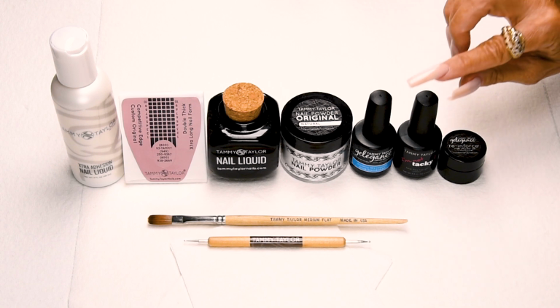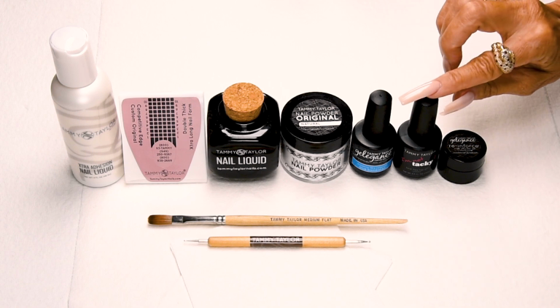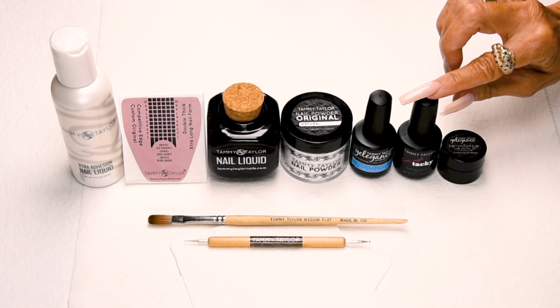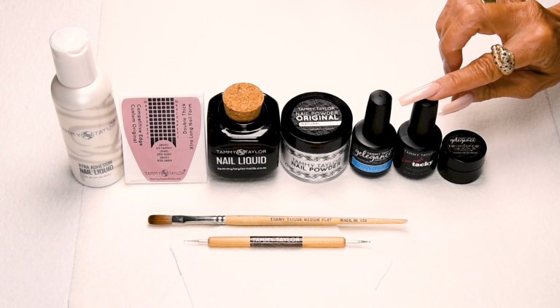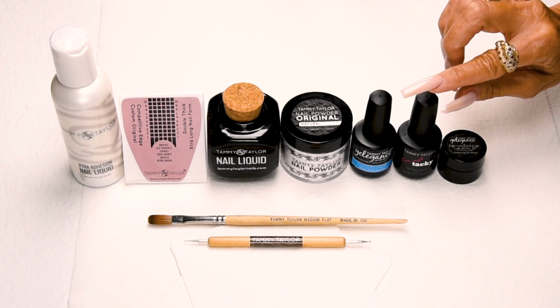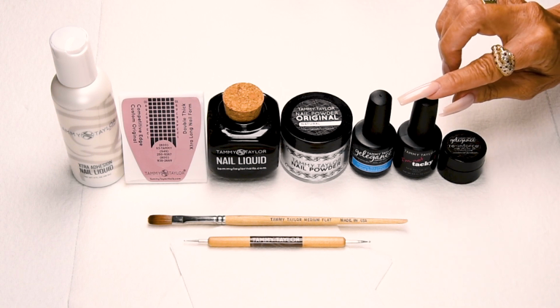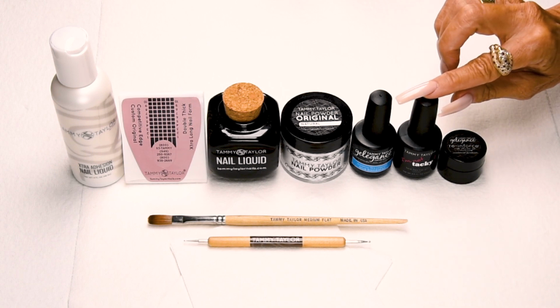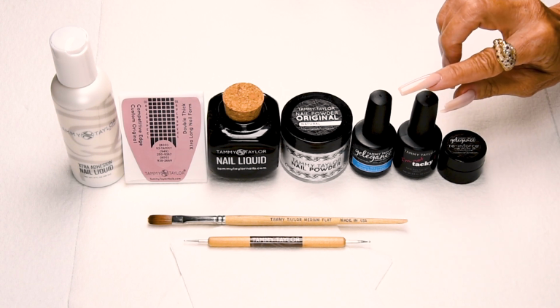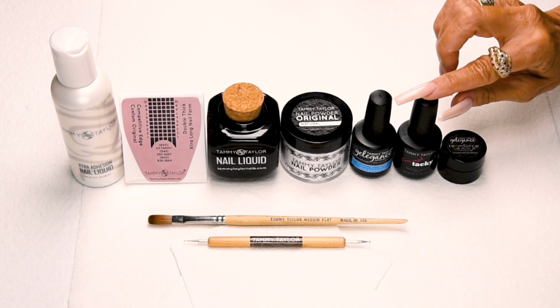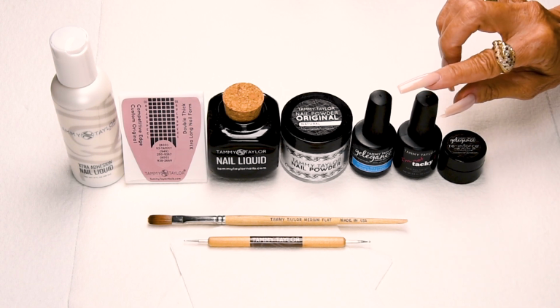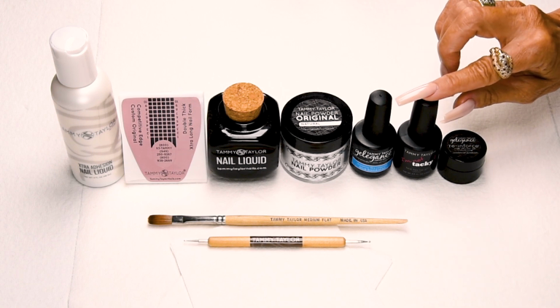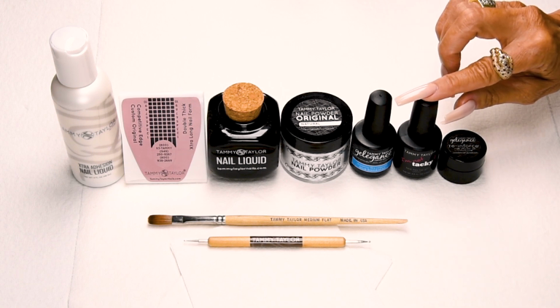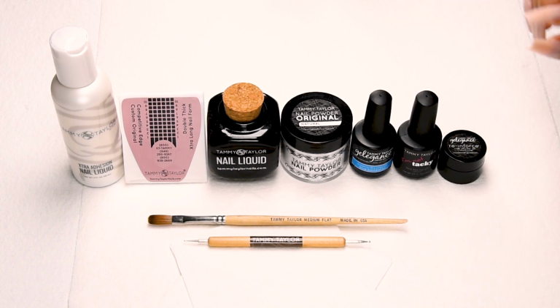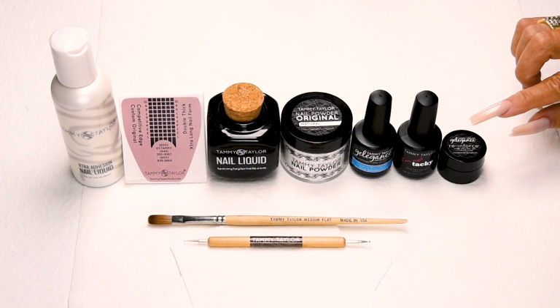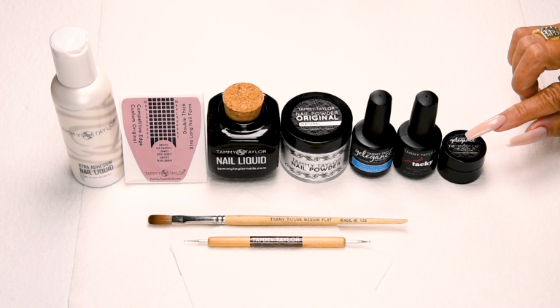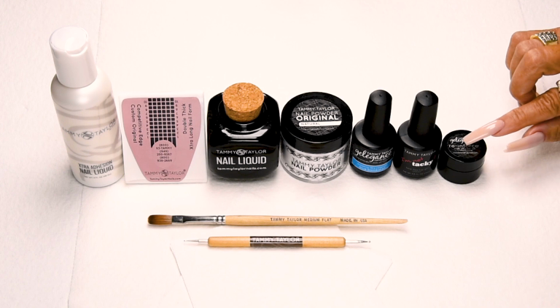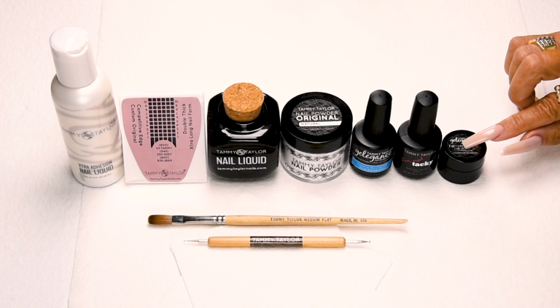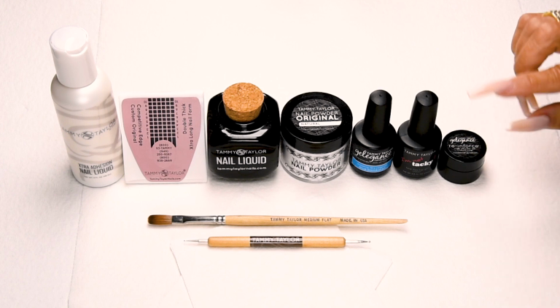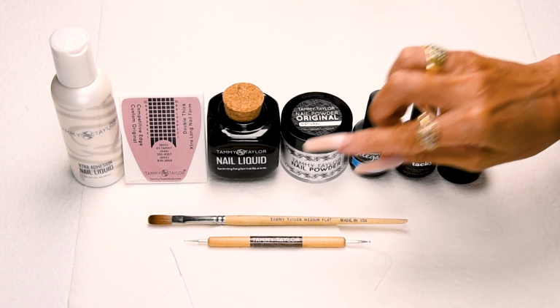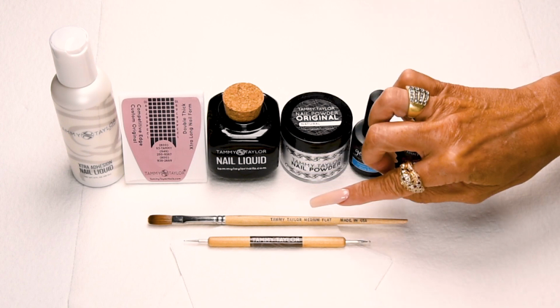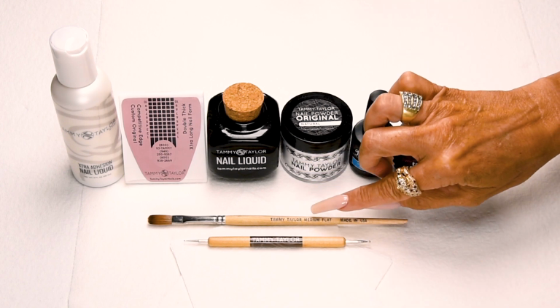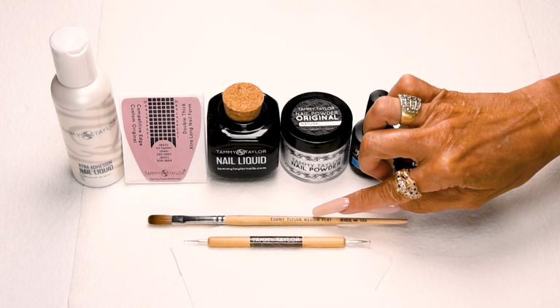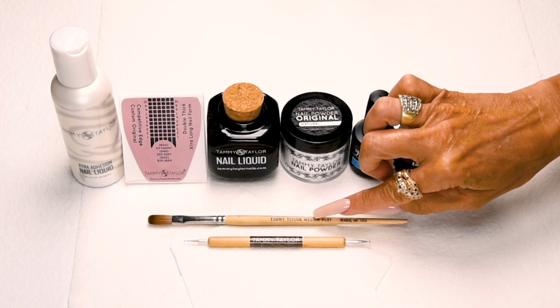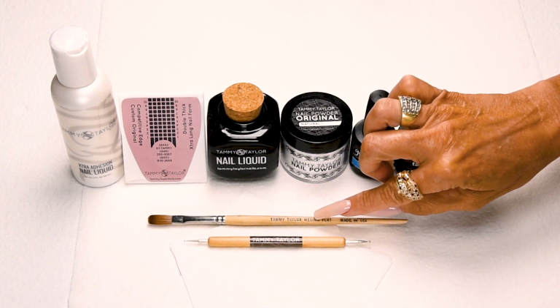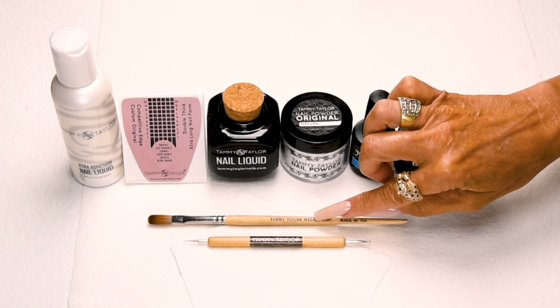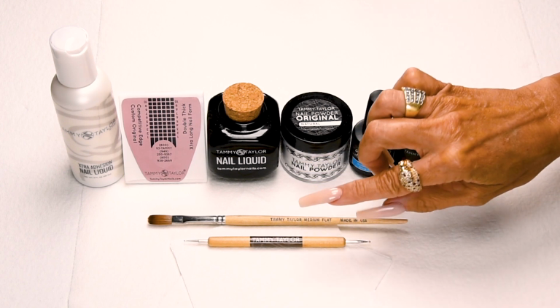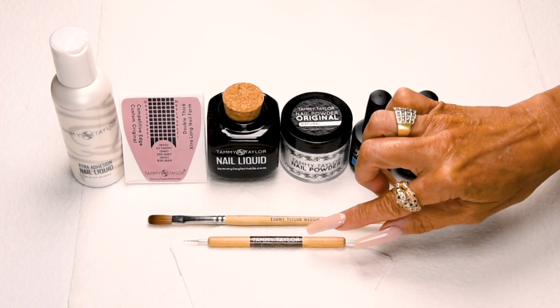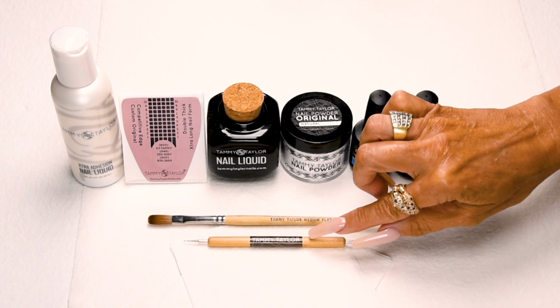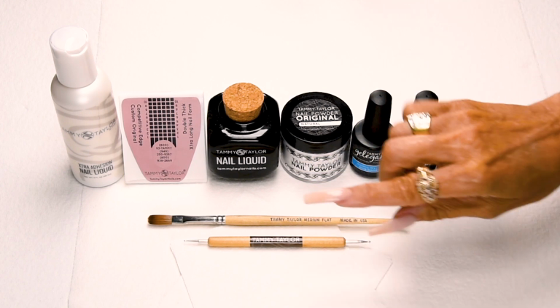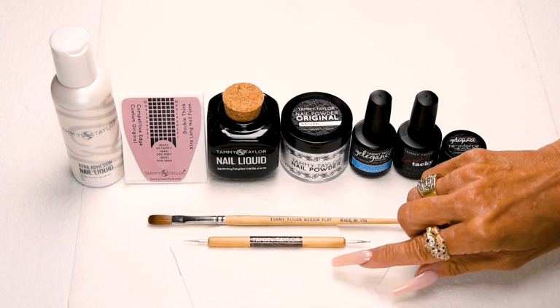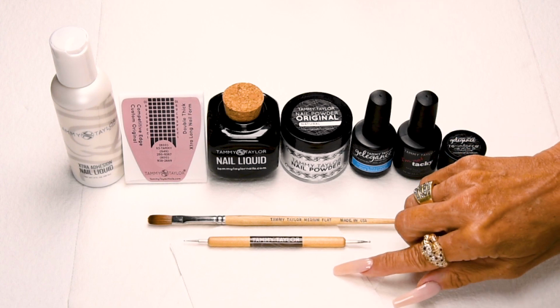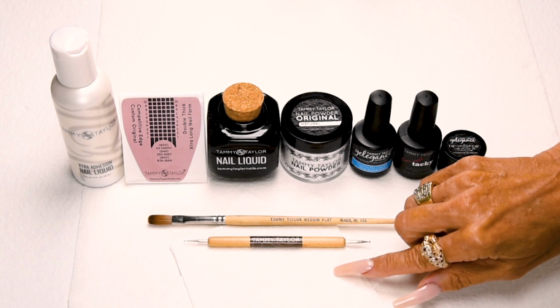My I'm Not Tacky, a super high gloss no tack top coat, my Reinforce, my Medium Flat Kalinske Red Sable Brush, my Dotting Tool, and my Towelettes.